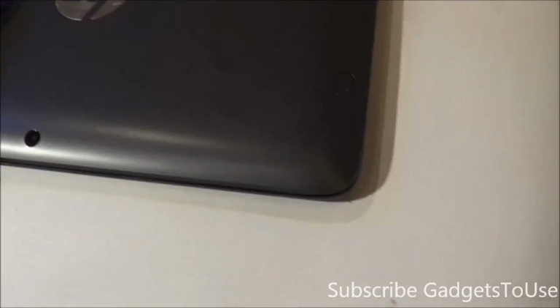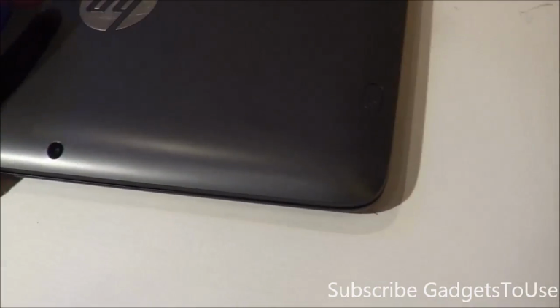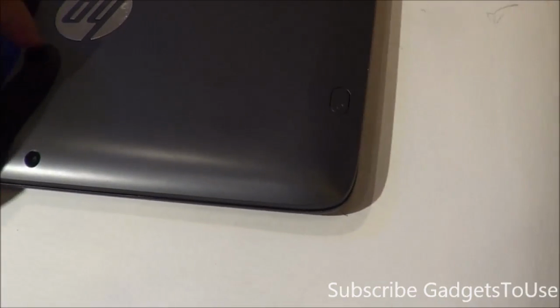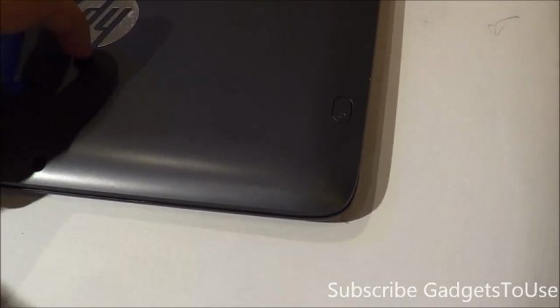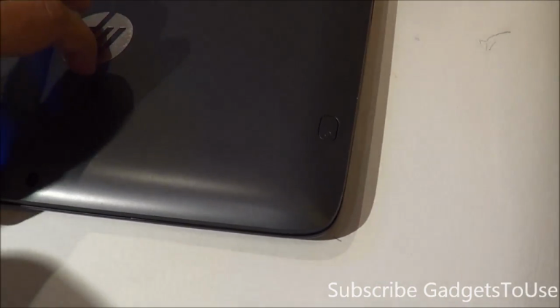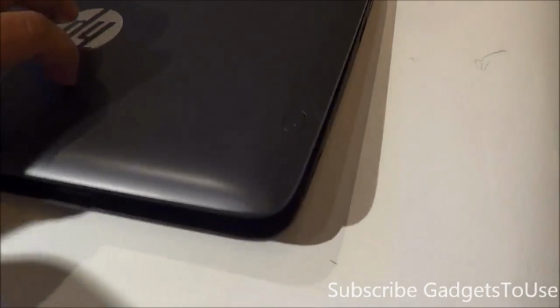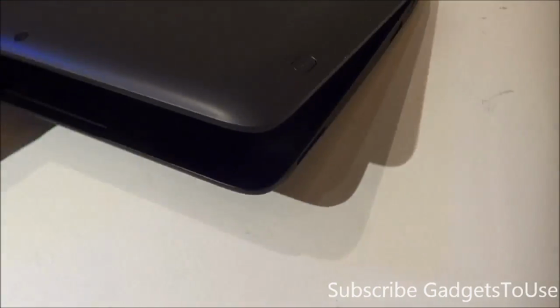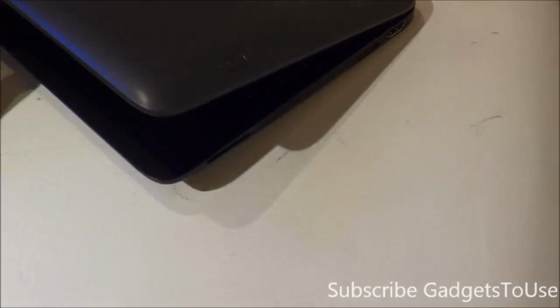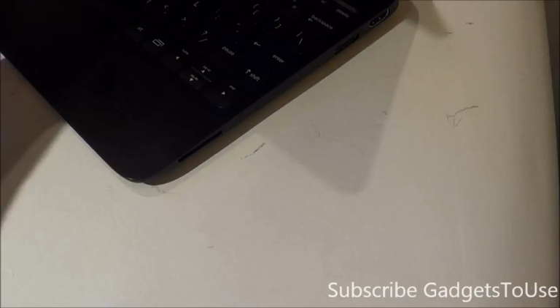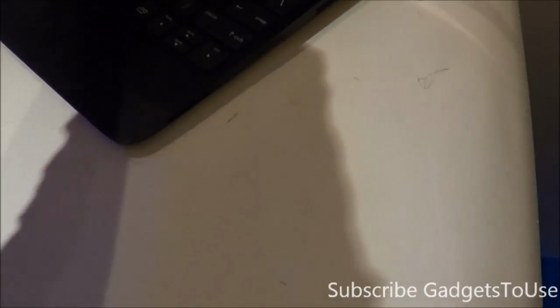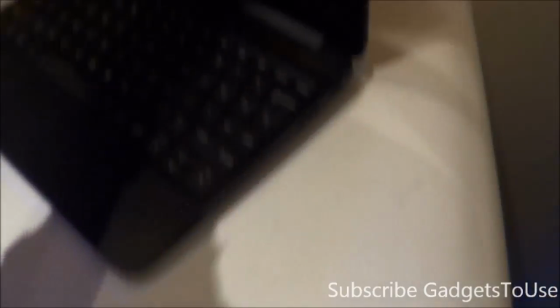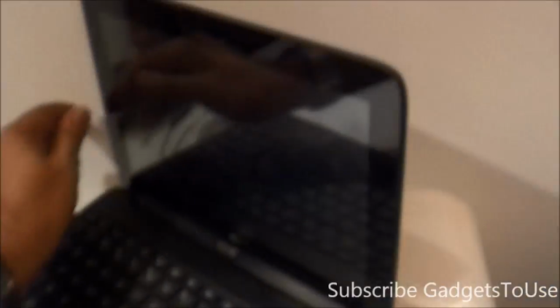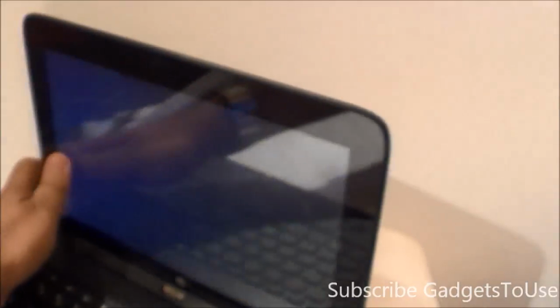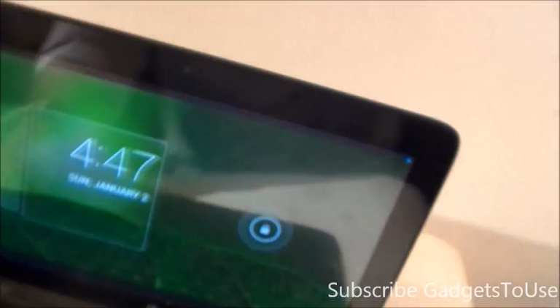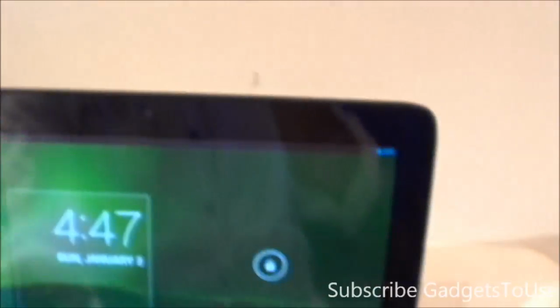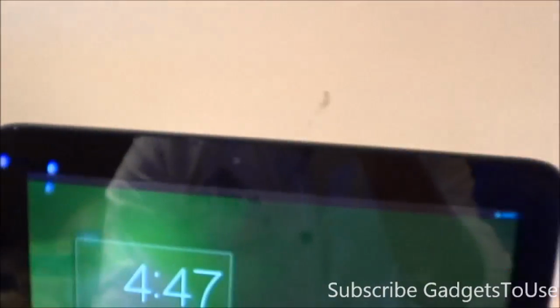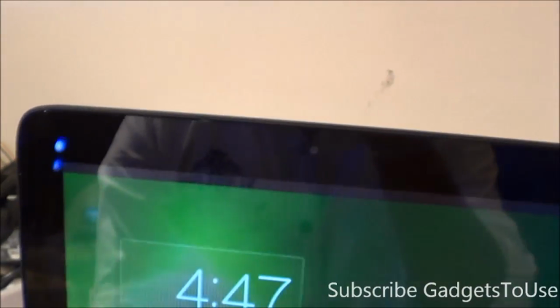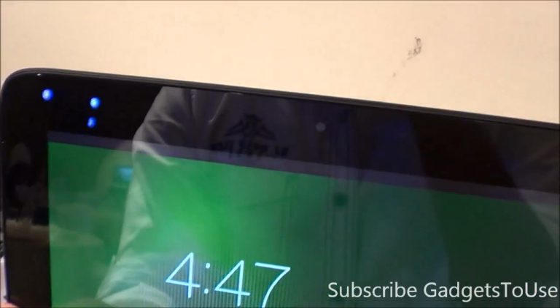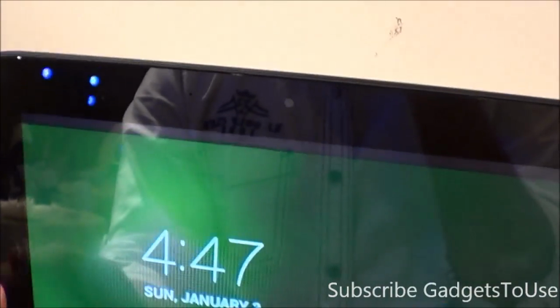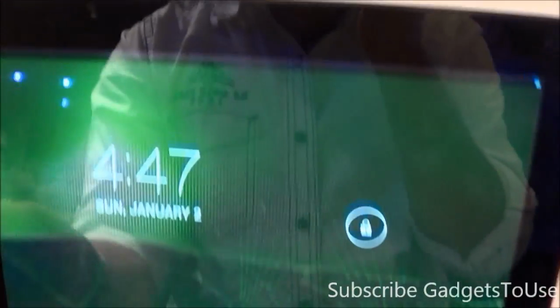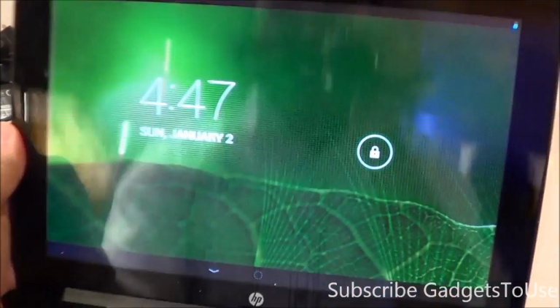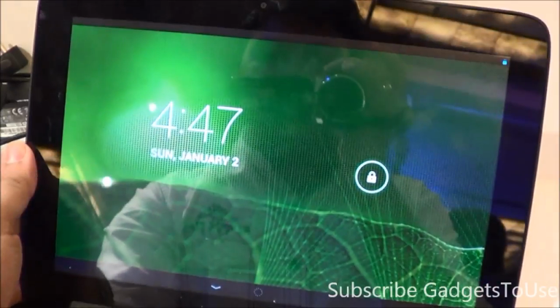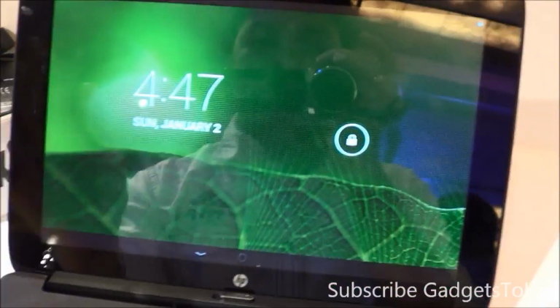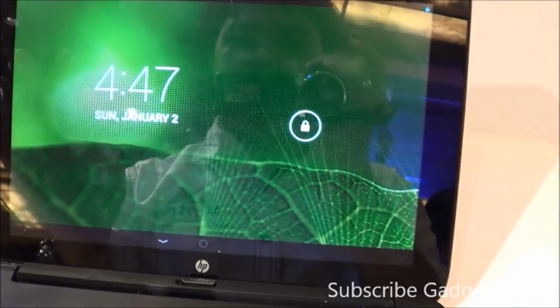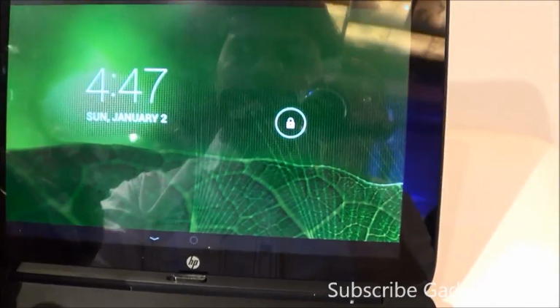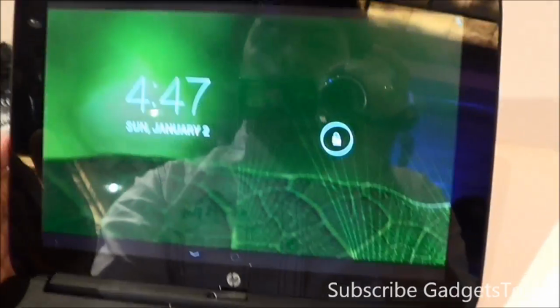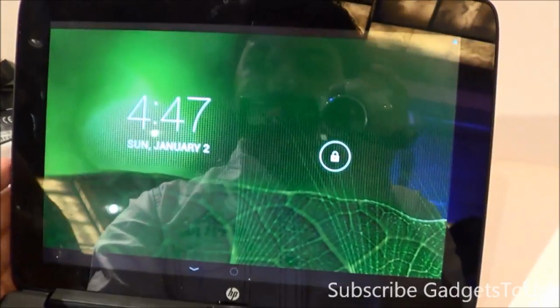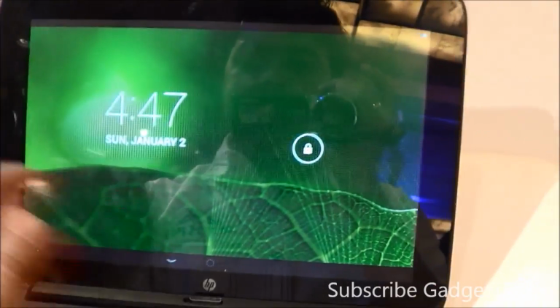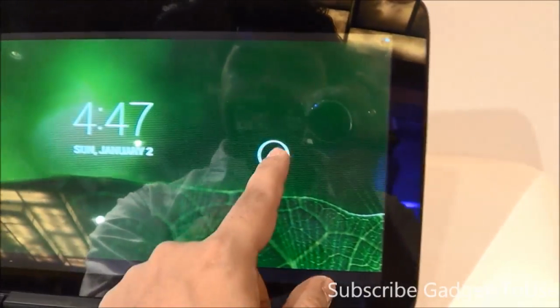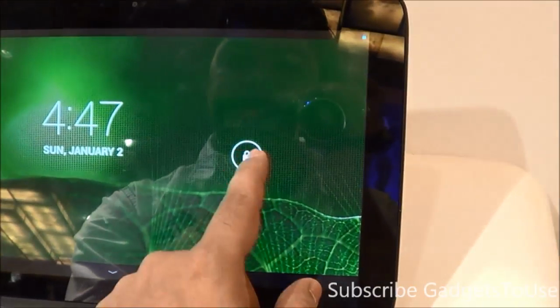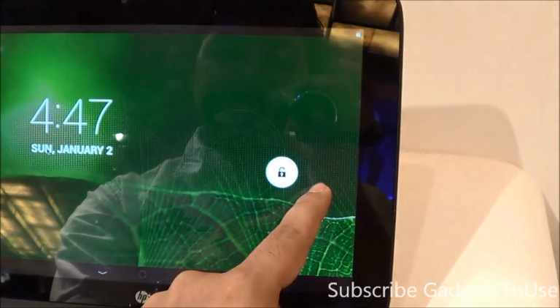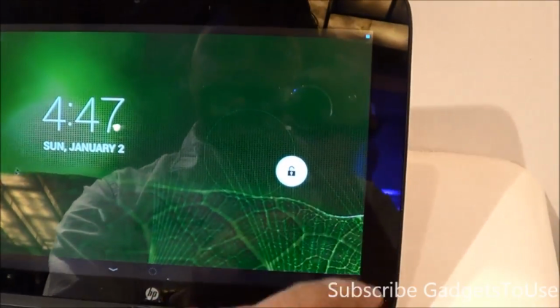On the front you also have a front camera, which is a 2 megapixel camera. This is how the overall OS looks — it runs the latest version of Android.